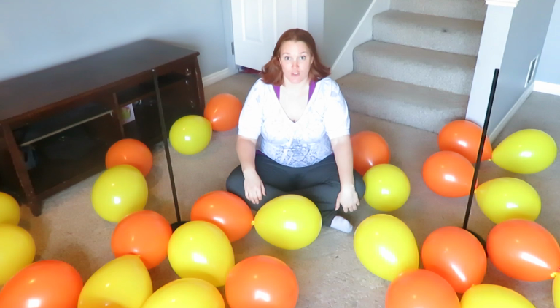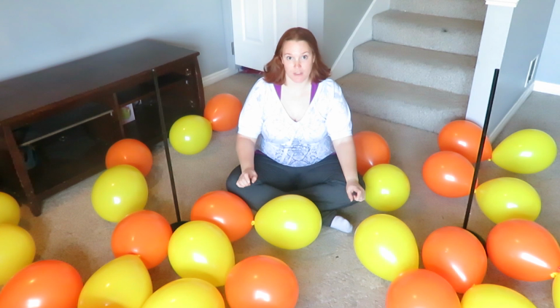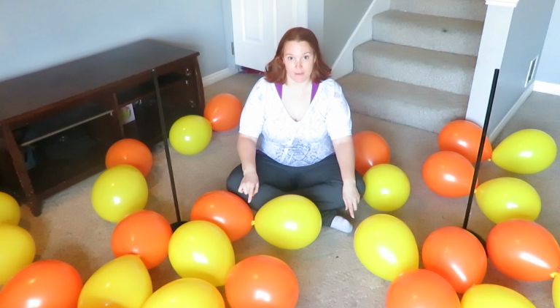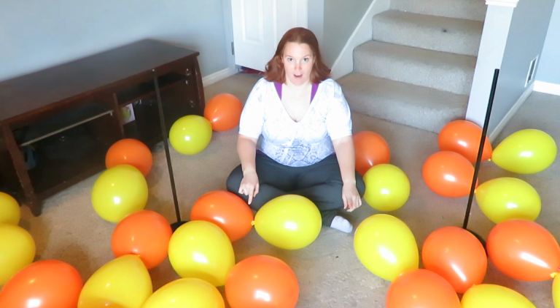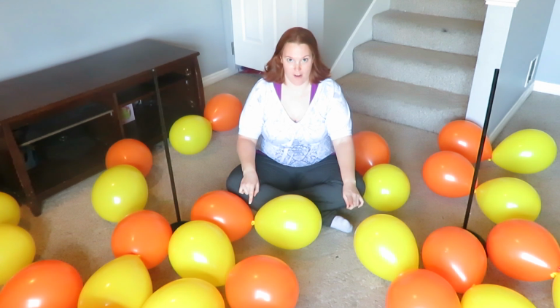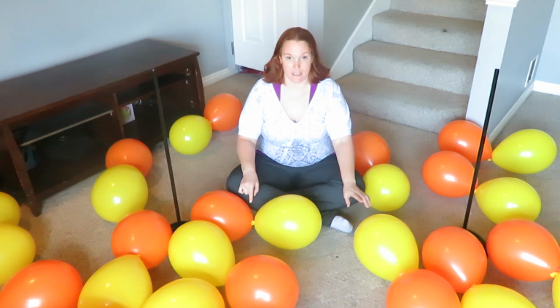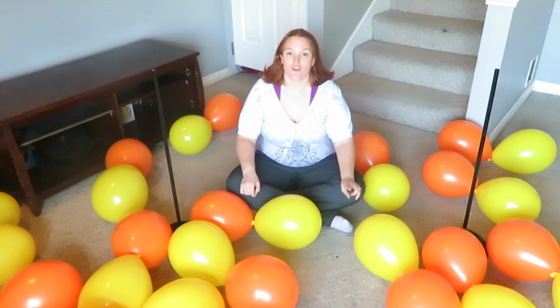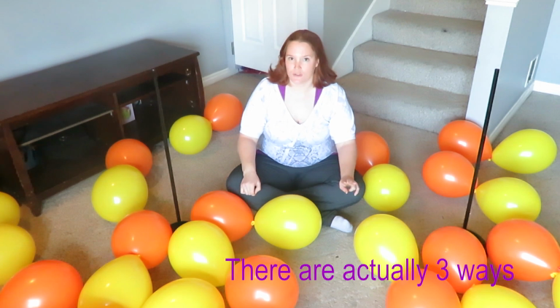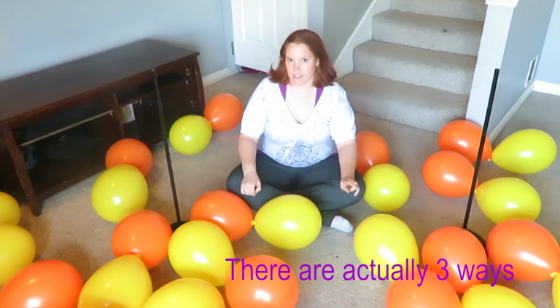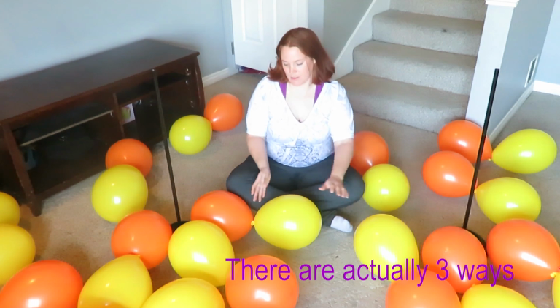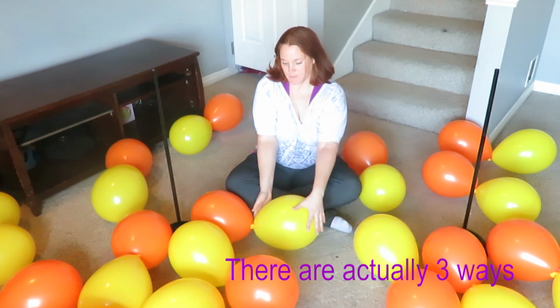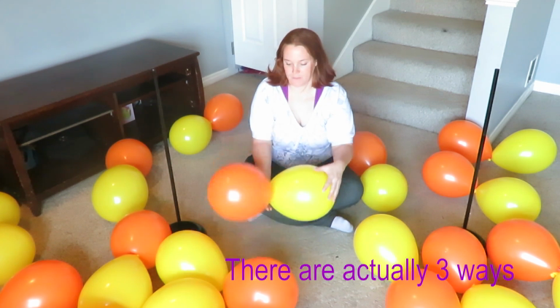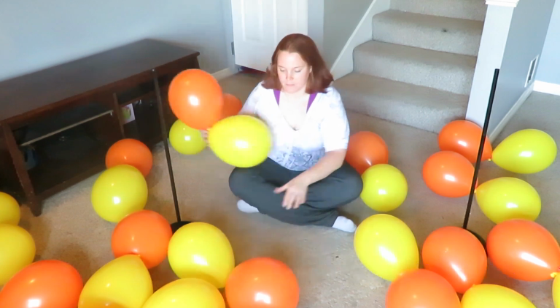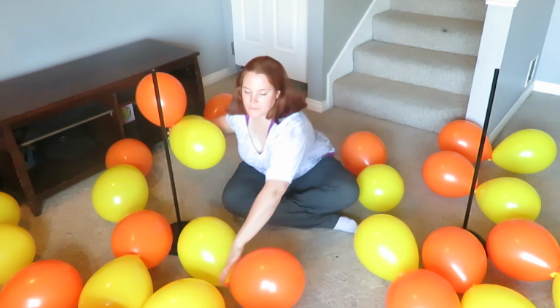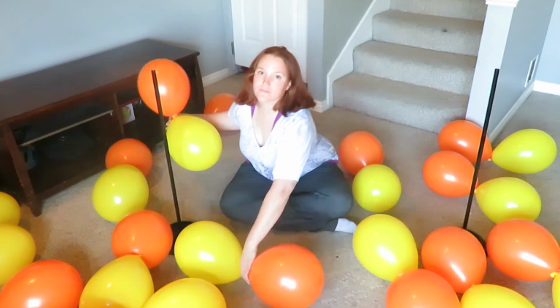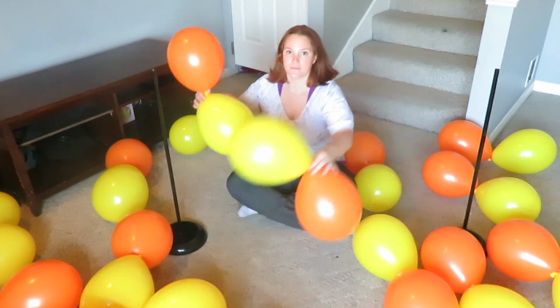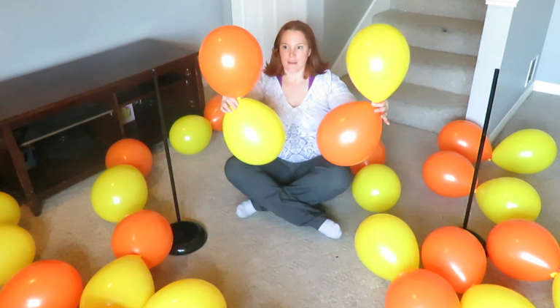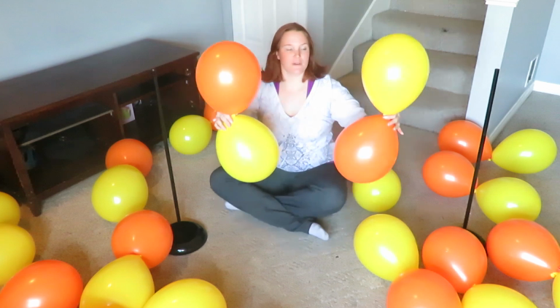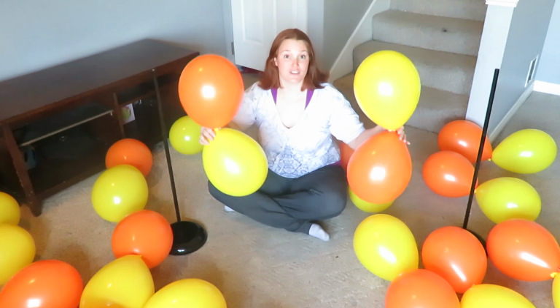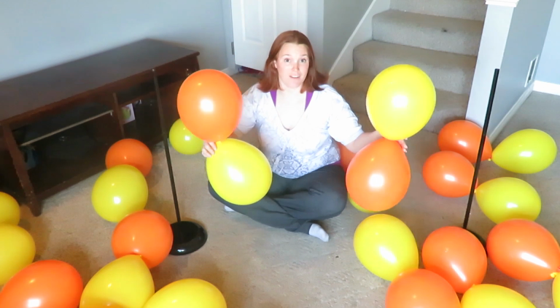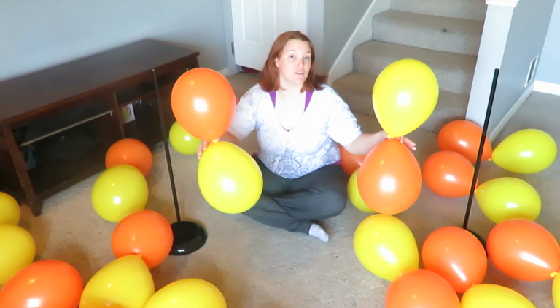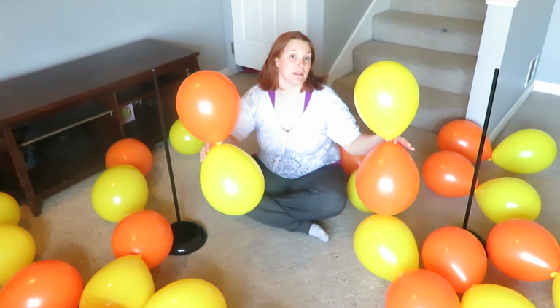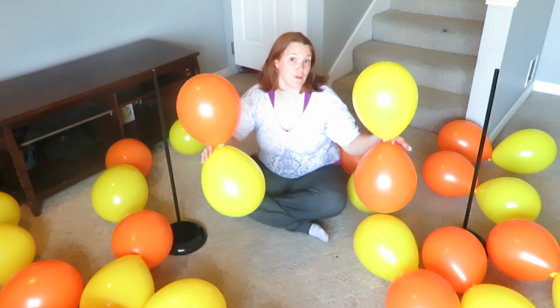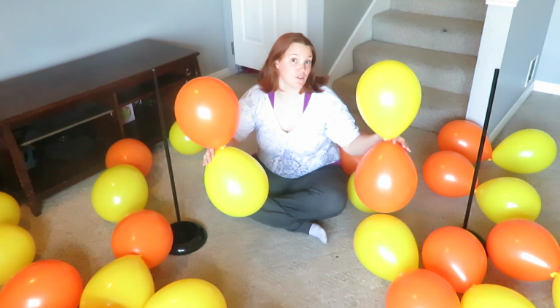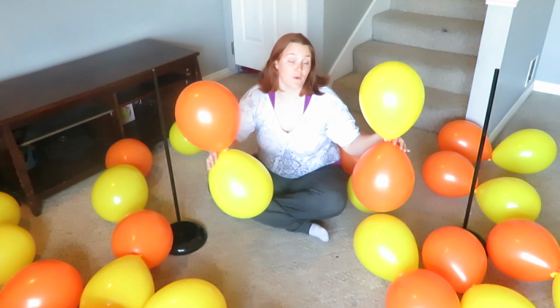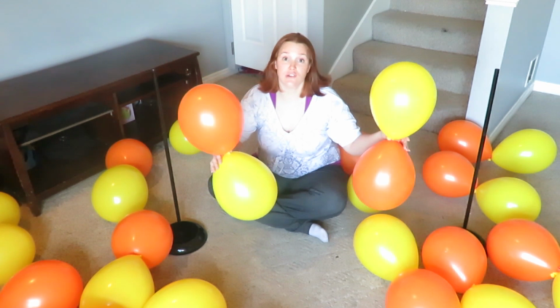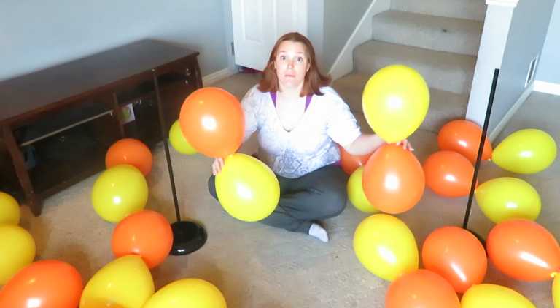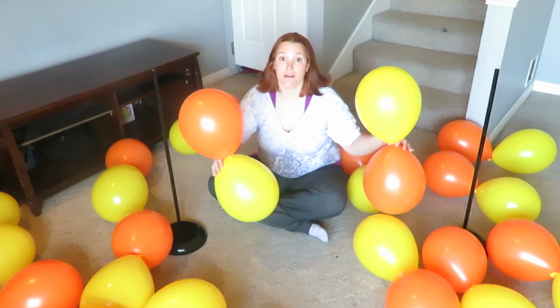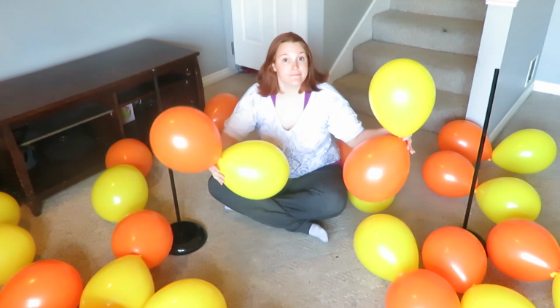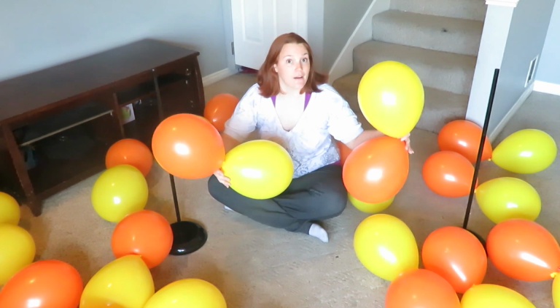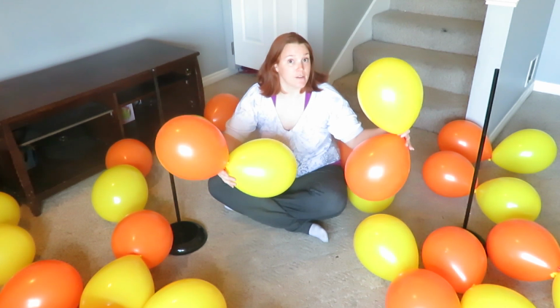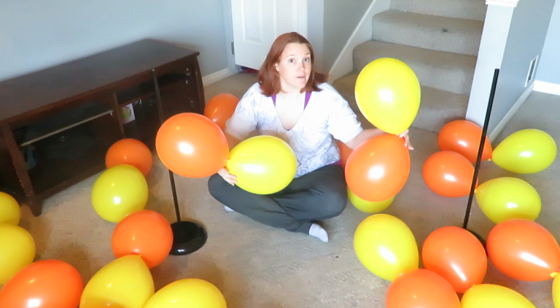So to put the balloons on the columns, there are two different ways to do it. I'm doing this with two colors. You could do it with three, you could do it with four, you could do it with one — however many you want to do.